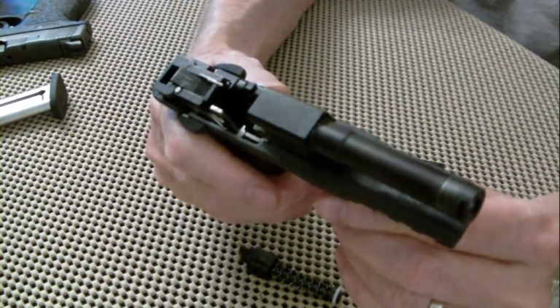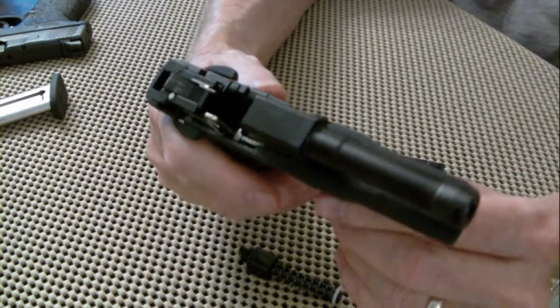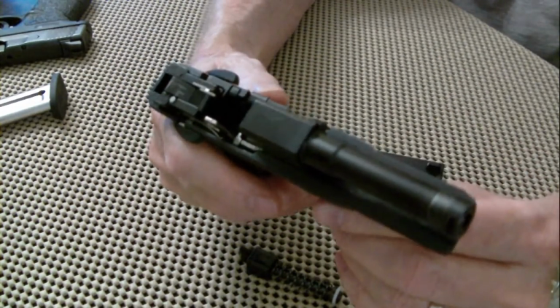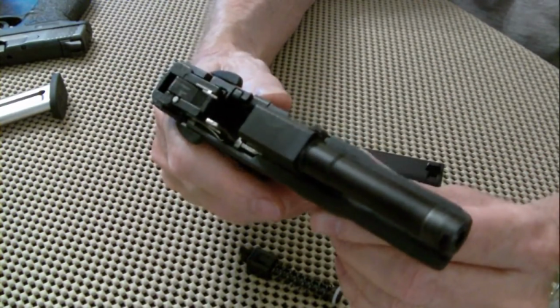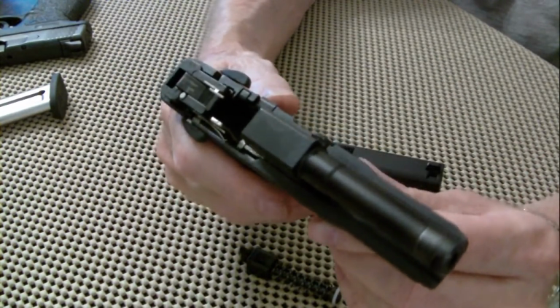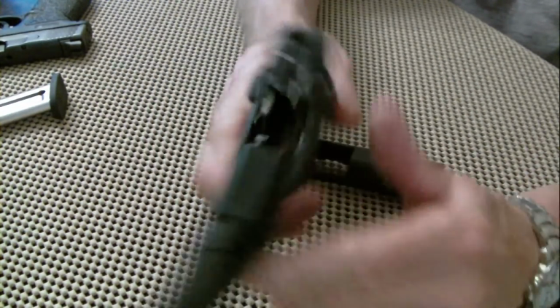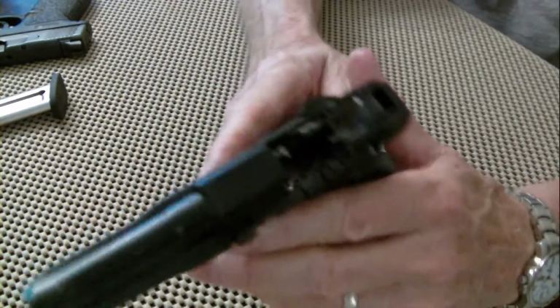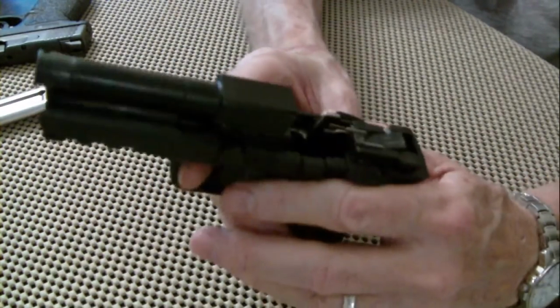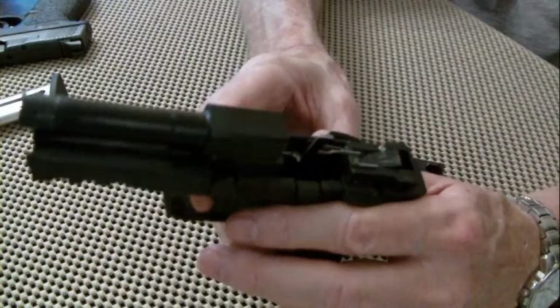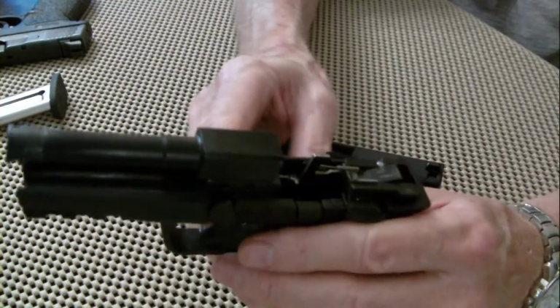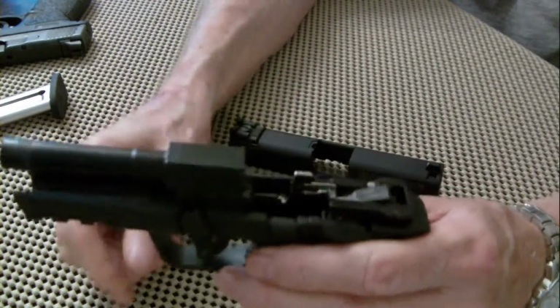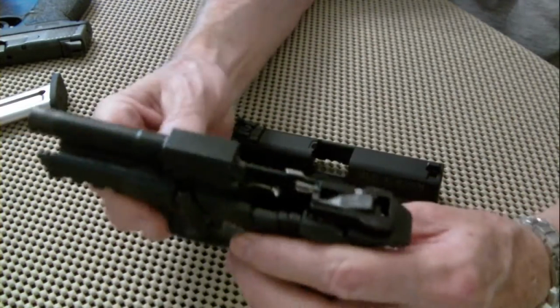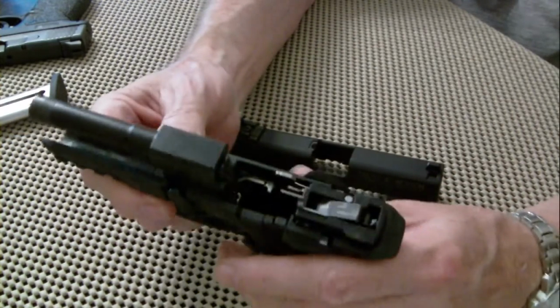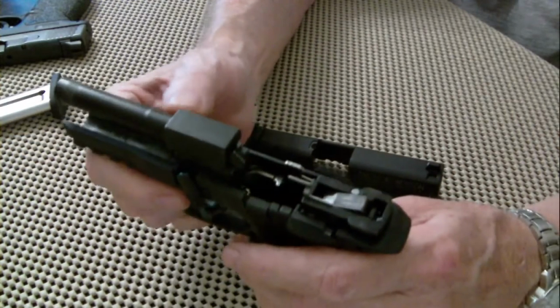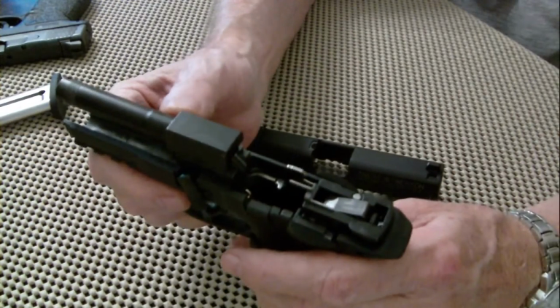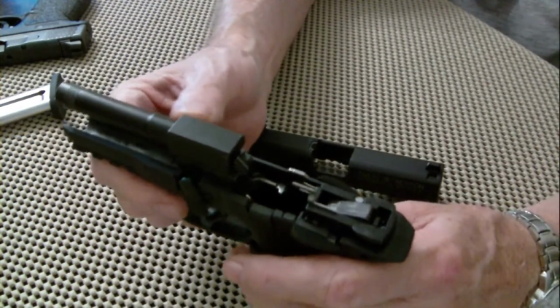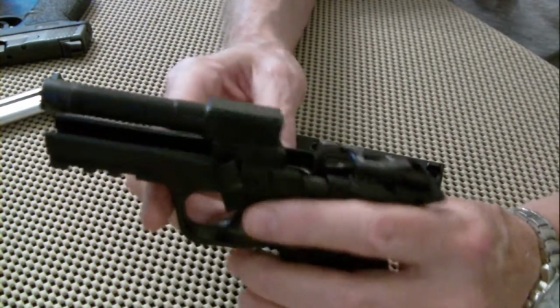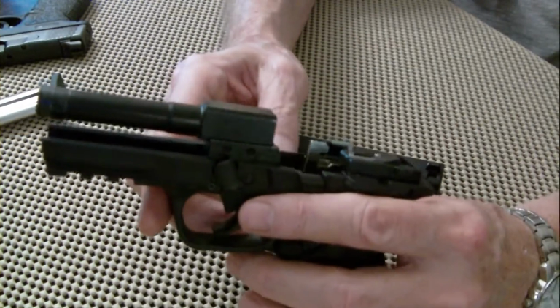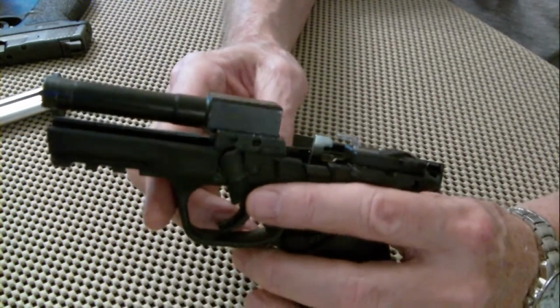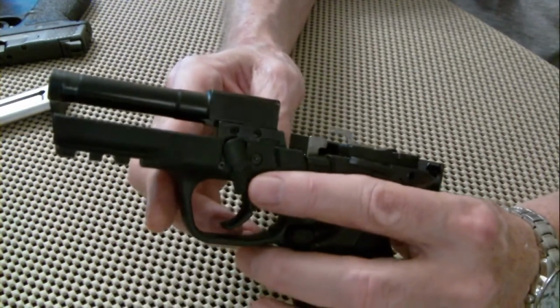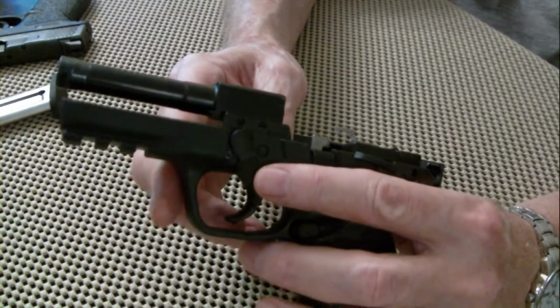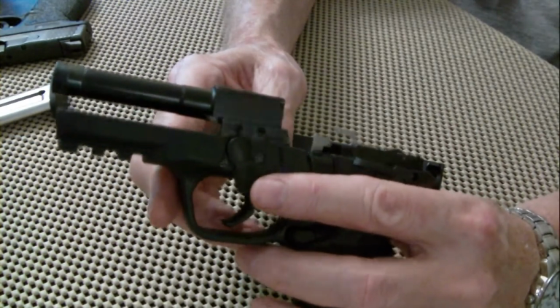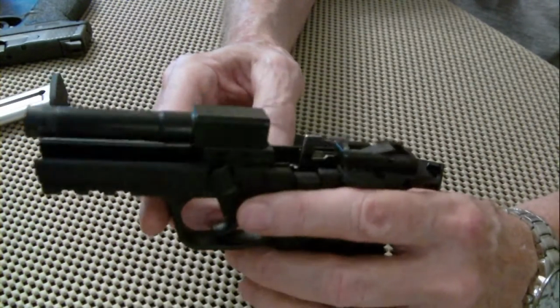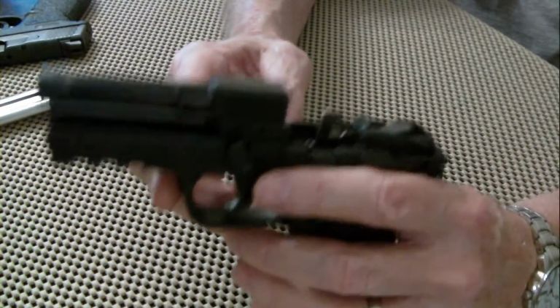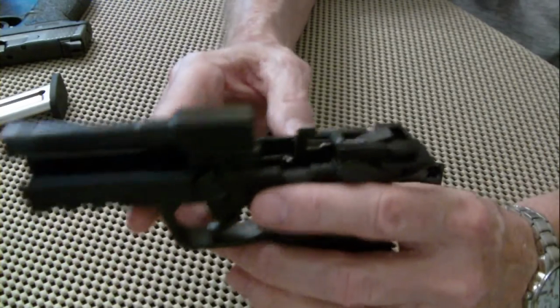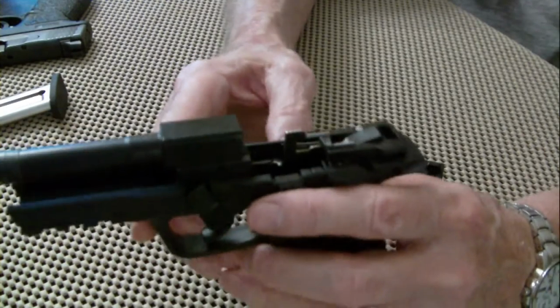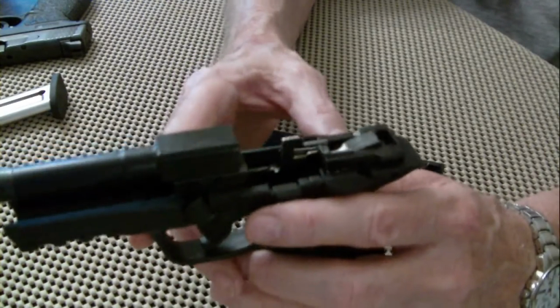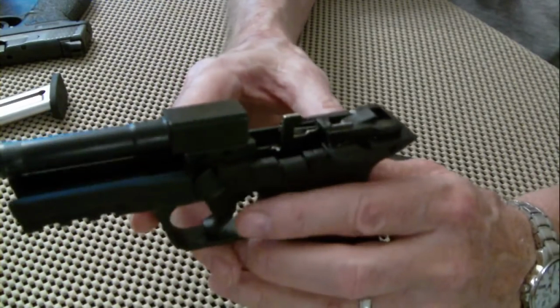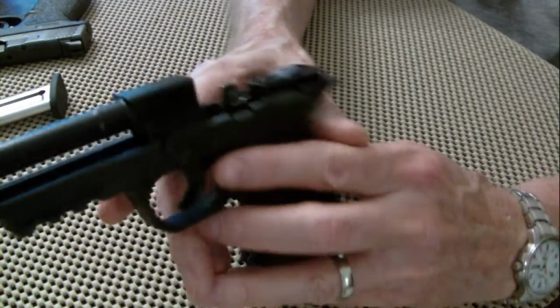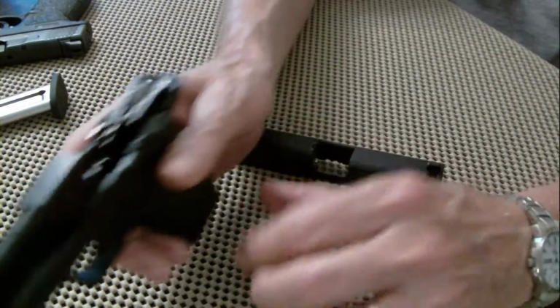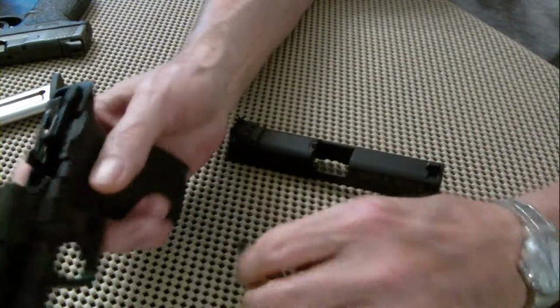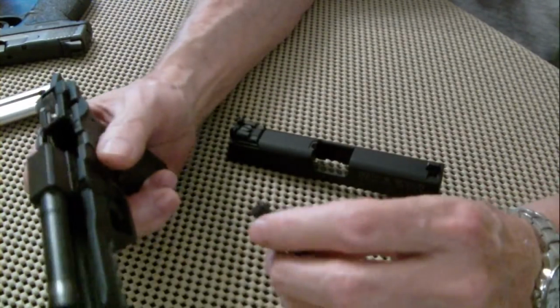But it shoots great. That blowback design with a fixed barrel is one of the reasons it adds to its accuracy. This thing was dead center accurate.